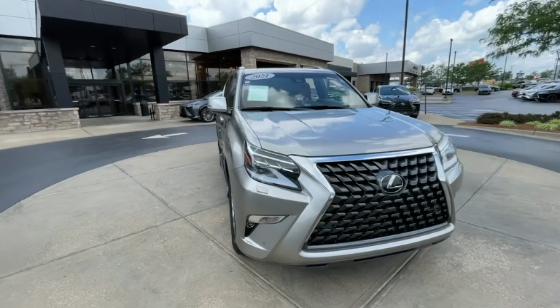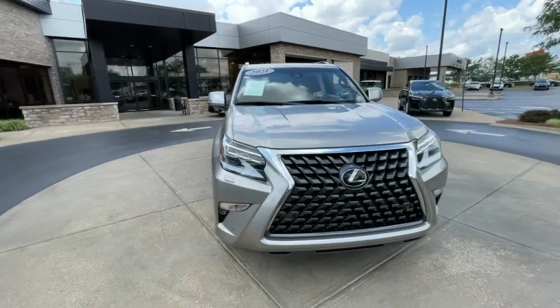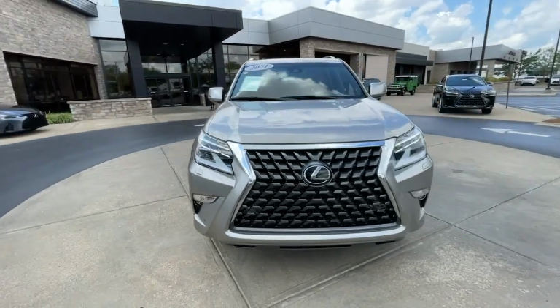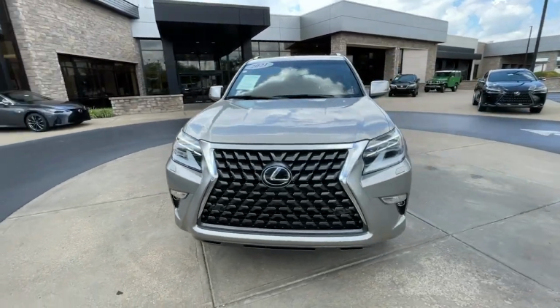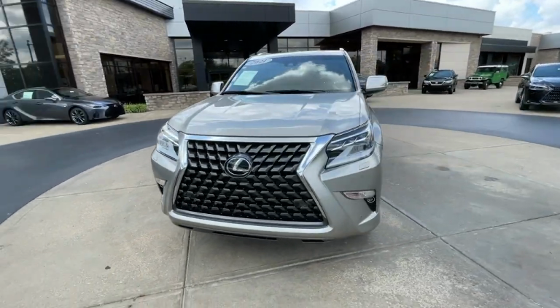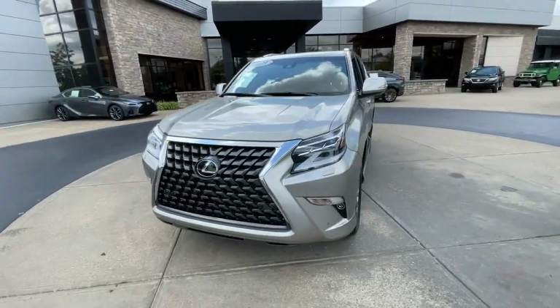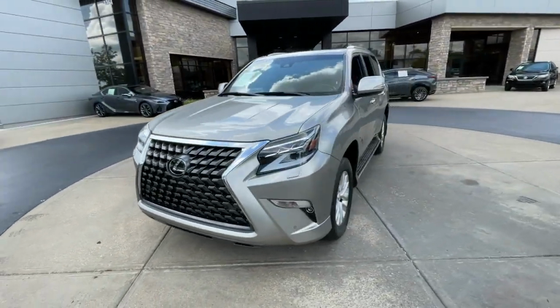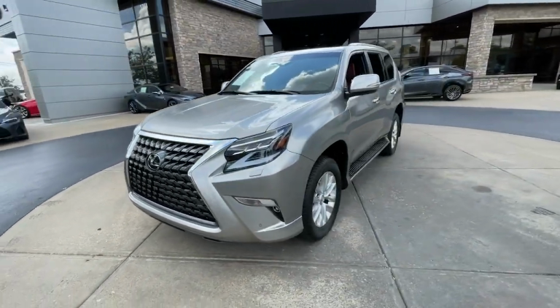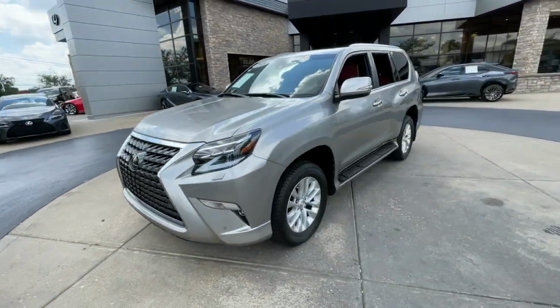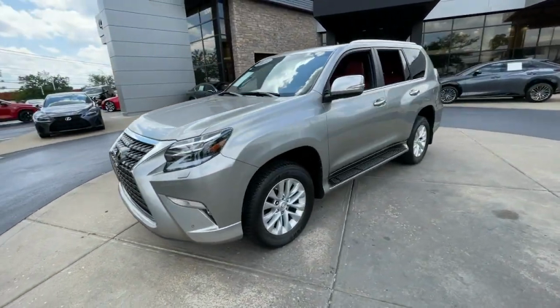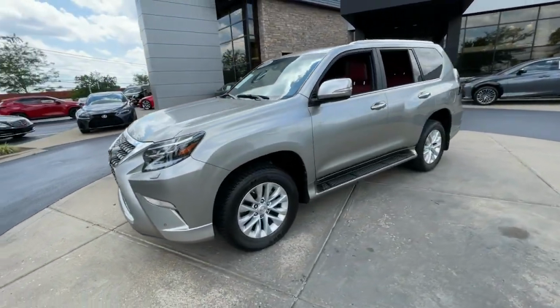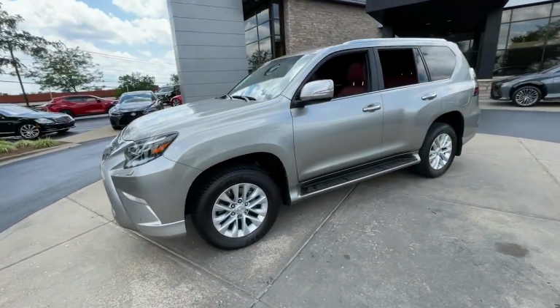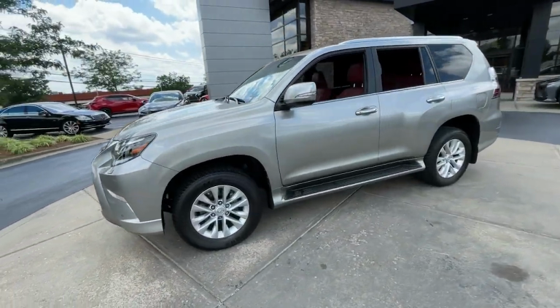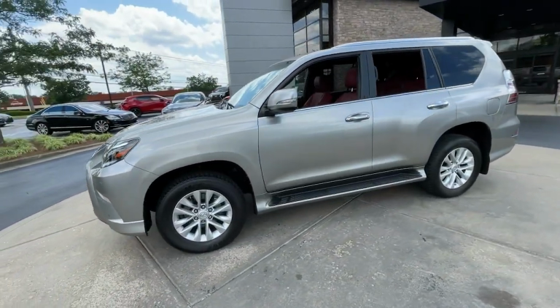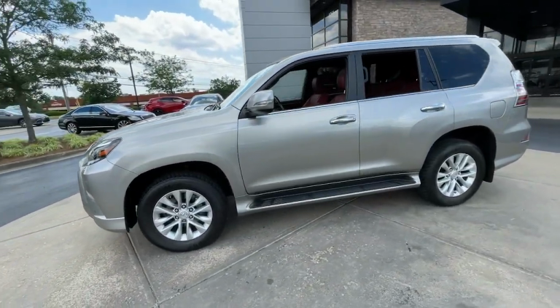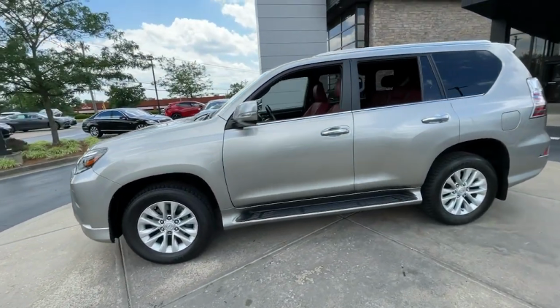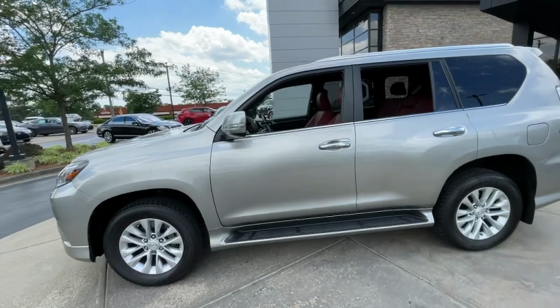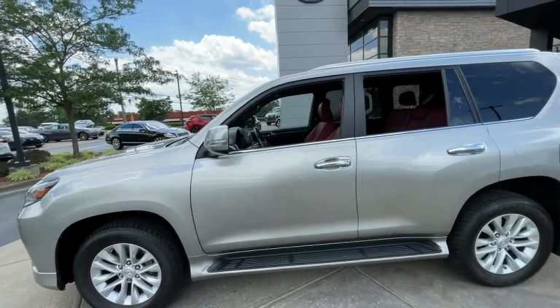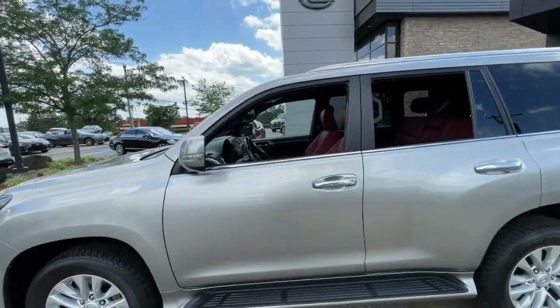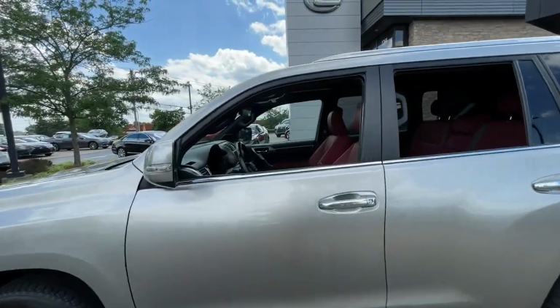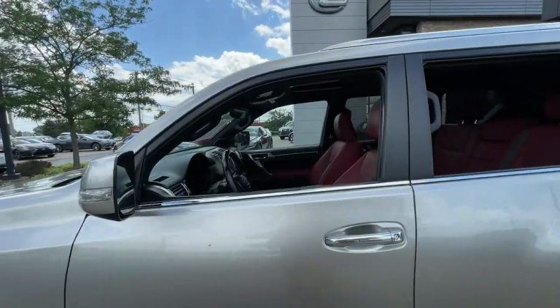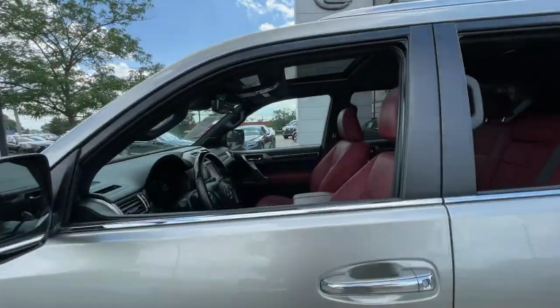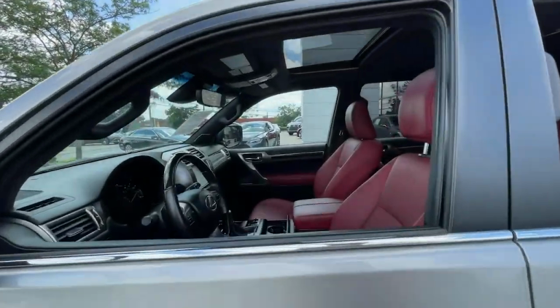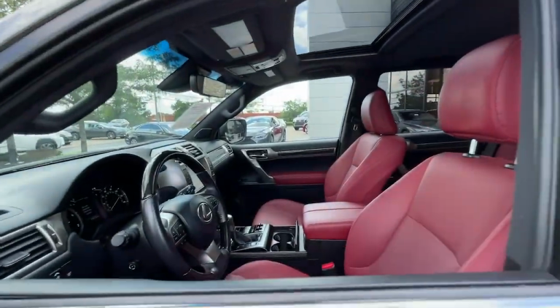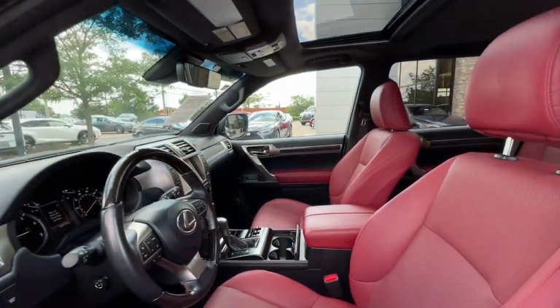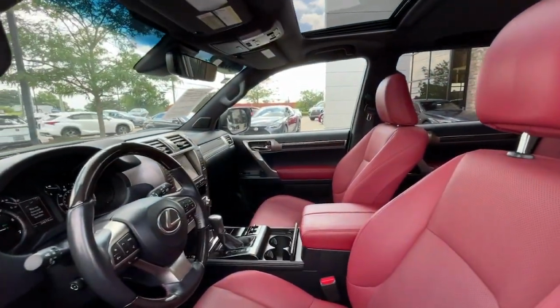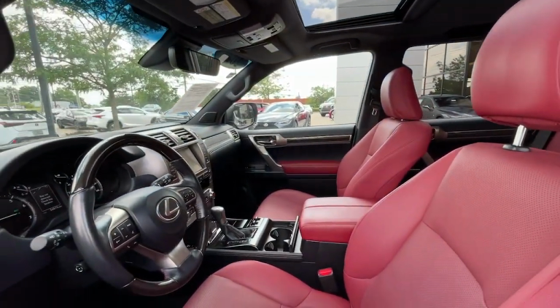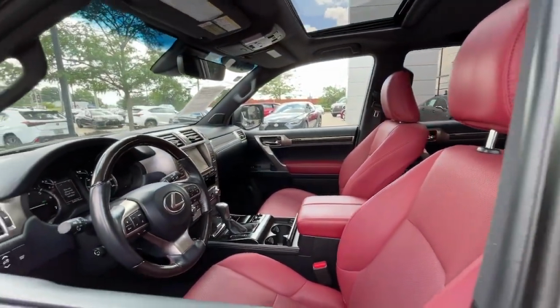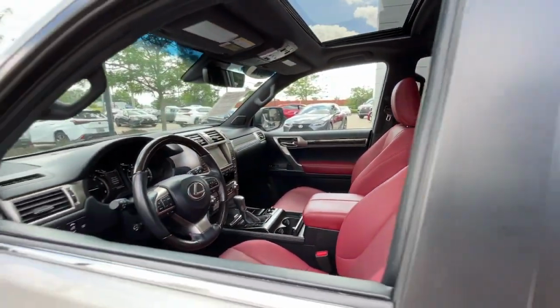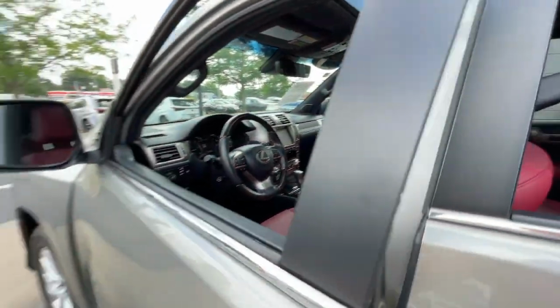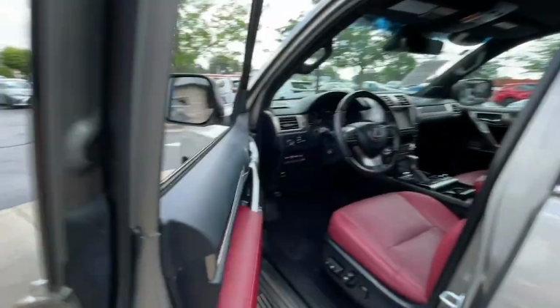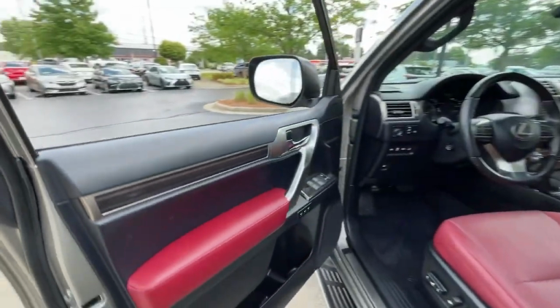Three-row luxury seating, a suite of desirable passenger amenities, infotainment, and advanced safety tech enhance this SUV's serious off-road talent with premium style and security.